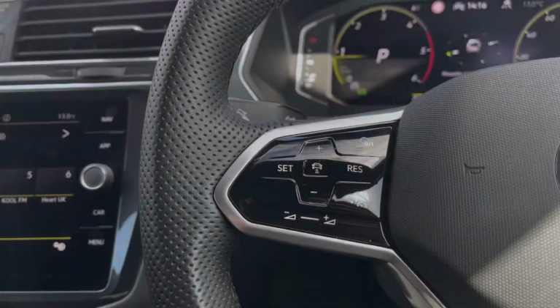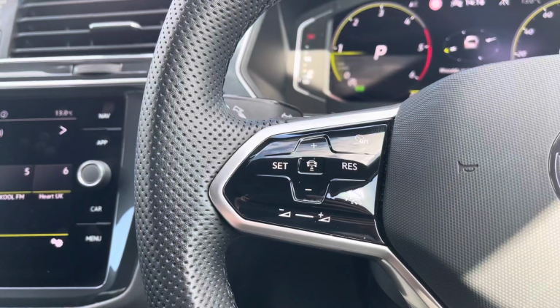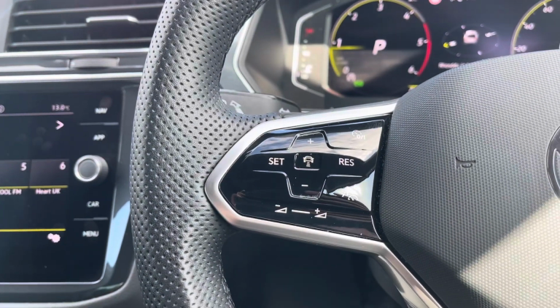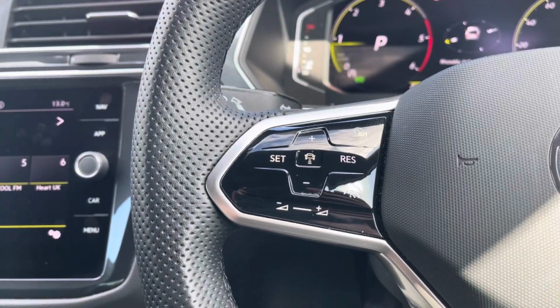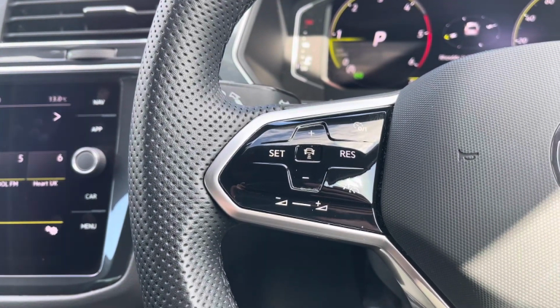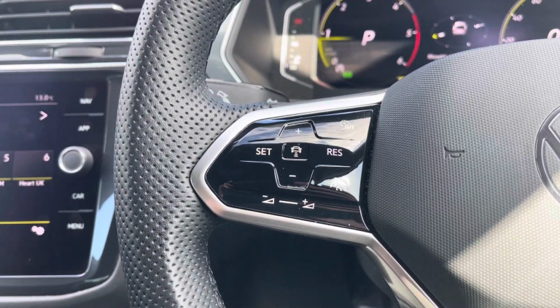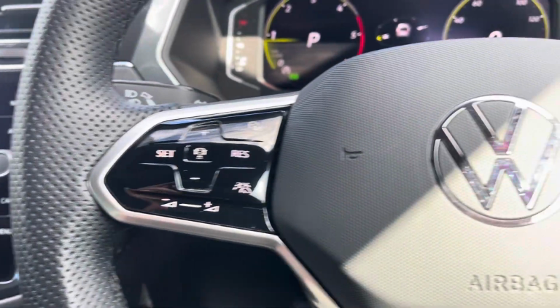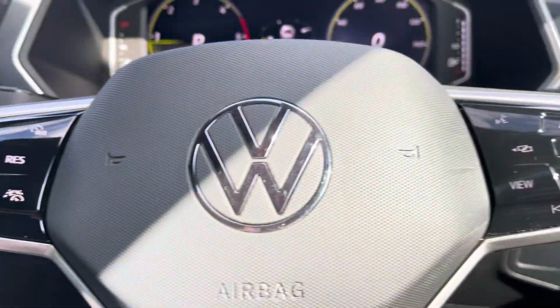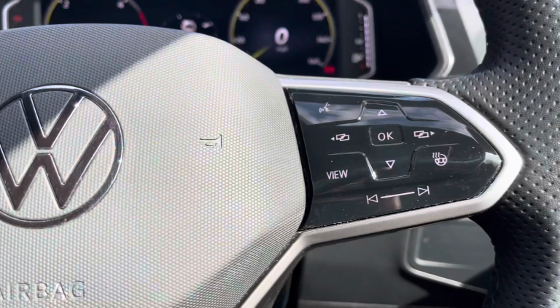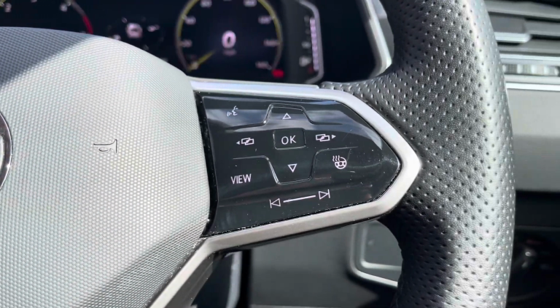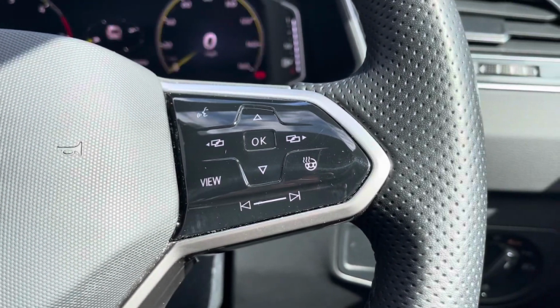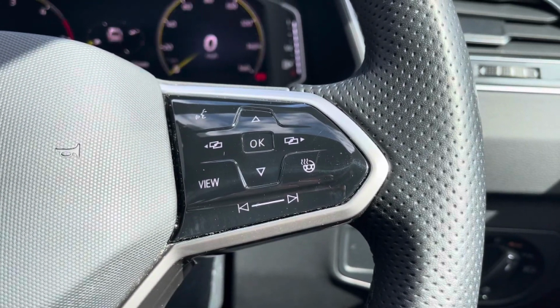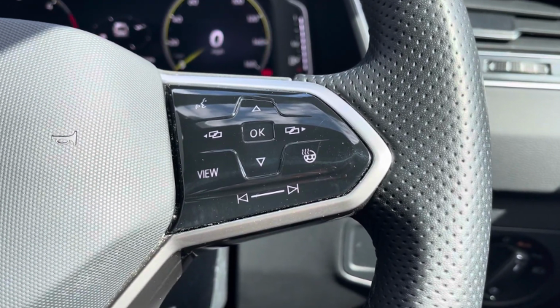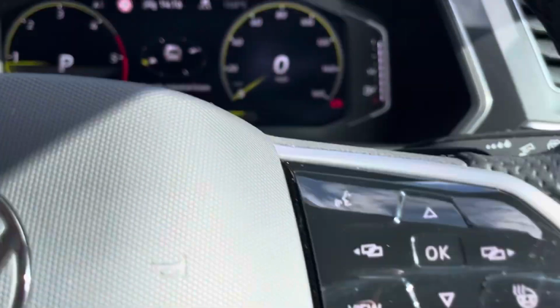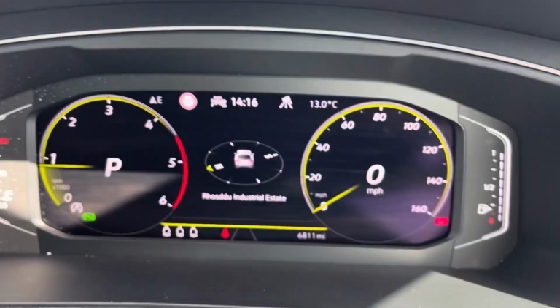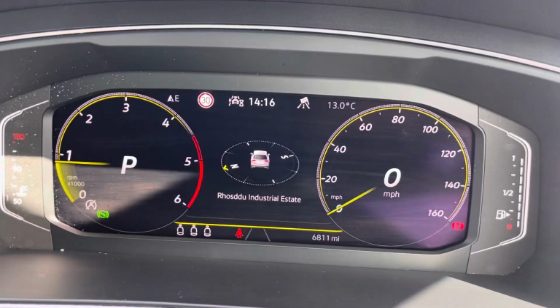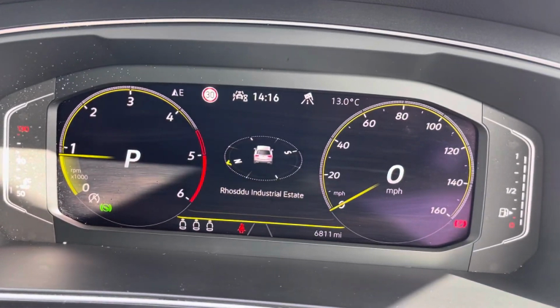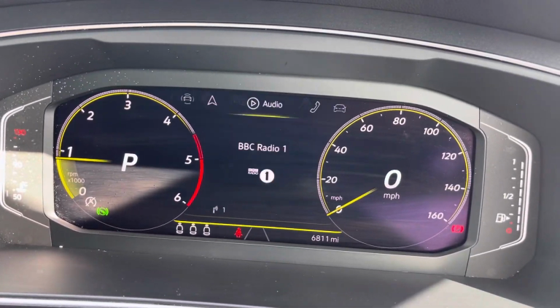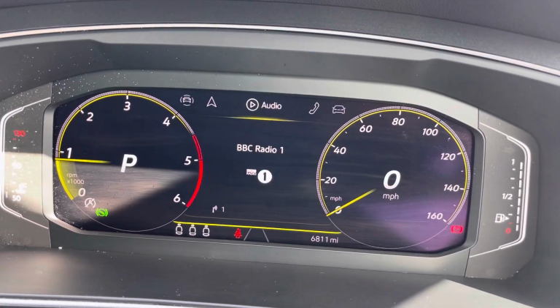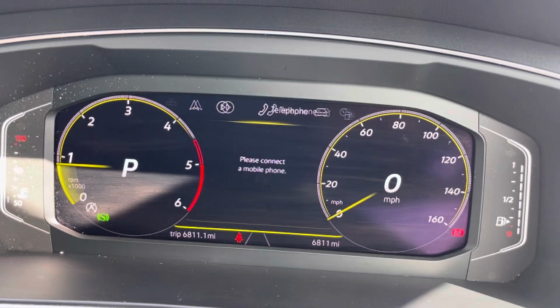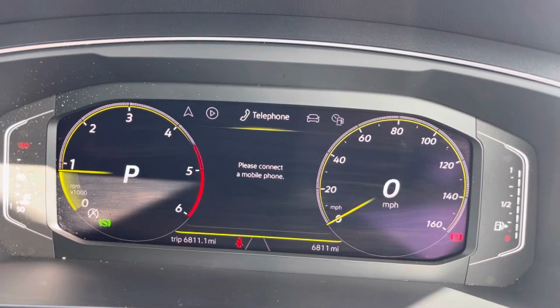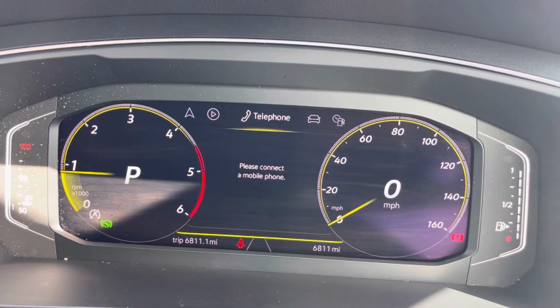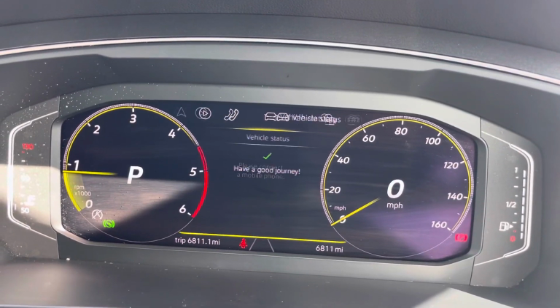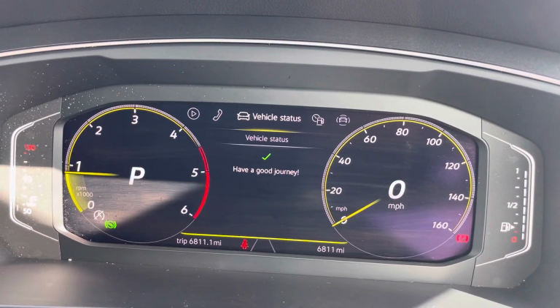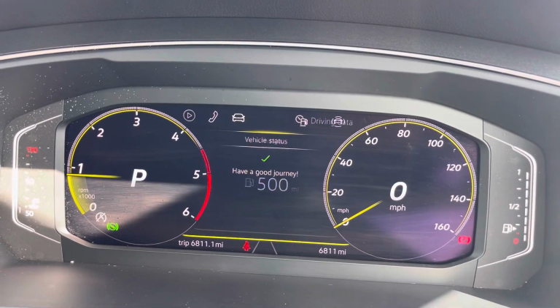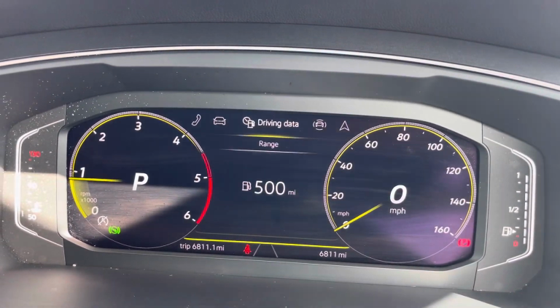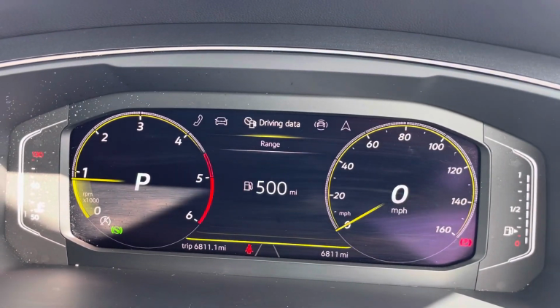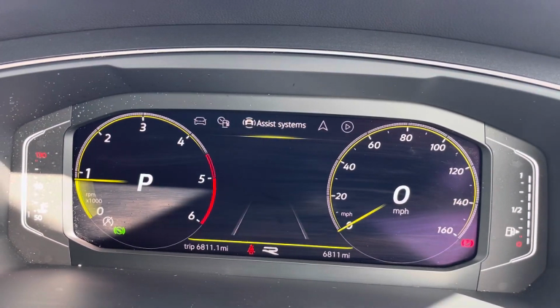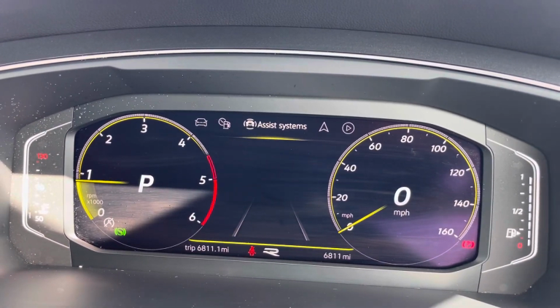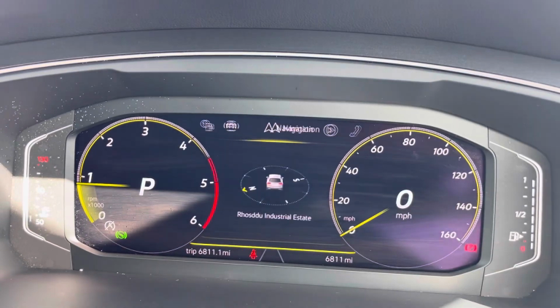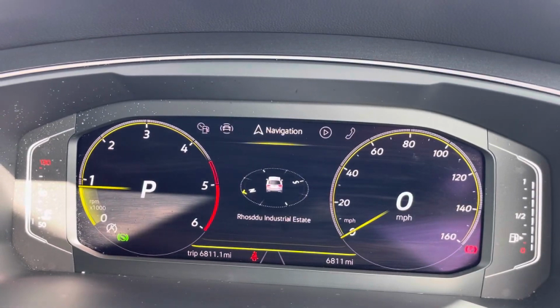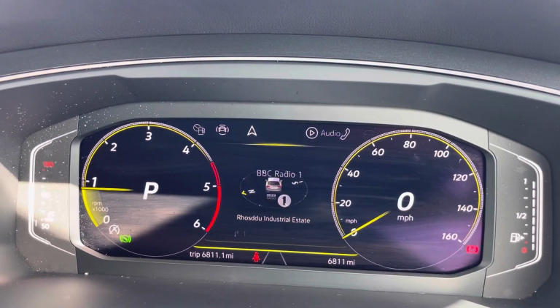The multi-function steering wheel features adaptive cruise control and speed limiter functions, and controls for the digital cockpit display. Looking at that now, you can flick through some options that include audio, telephone, vehicle status, drive data, assist systems and navigation.